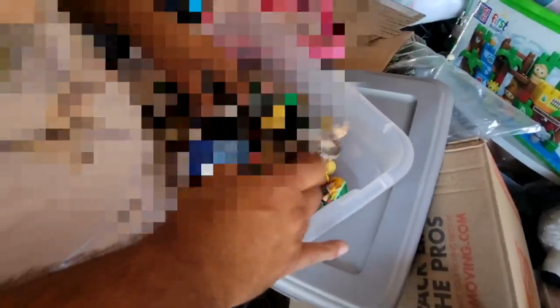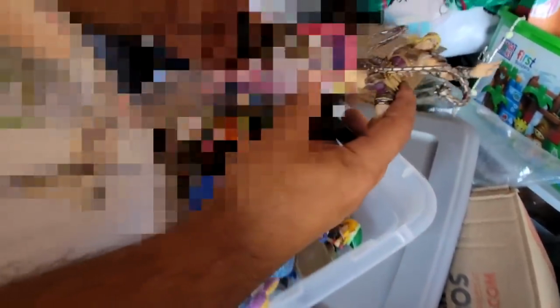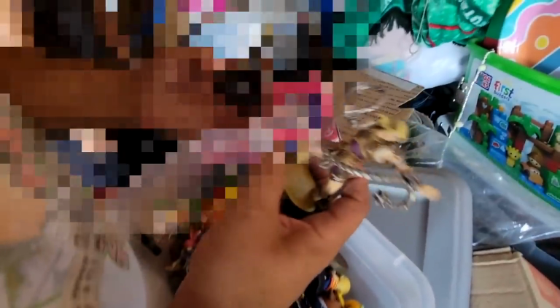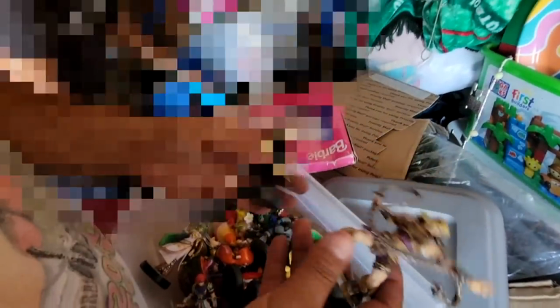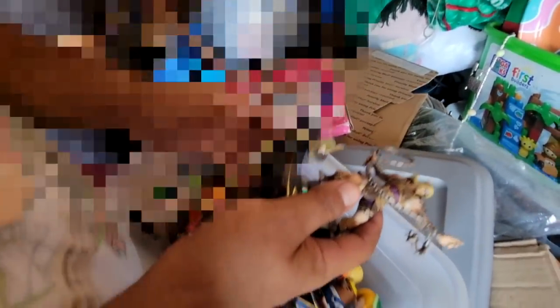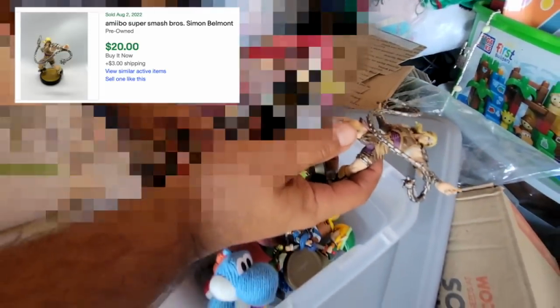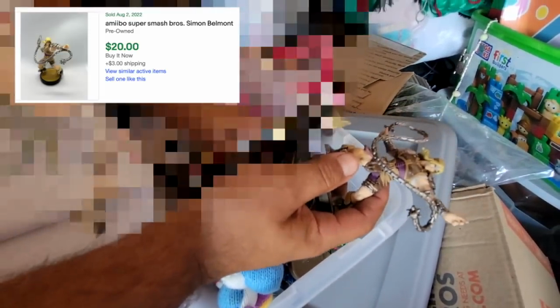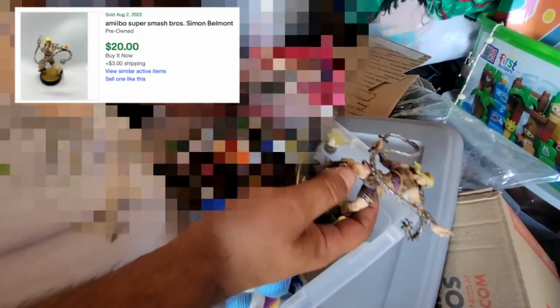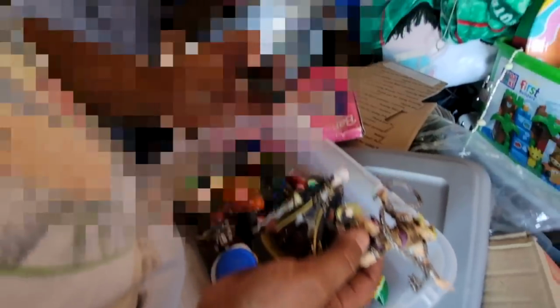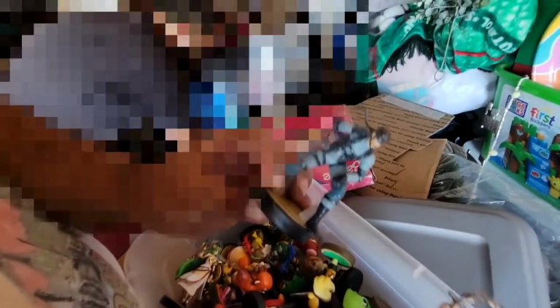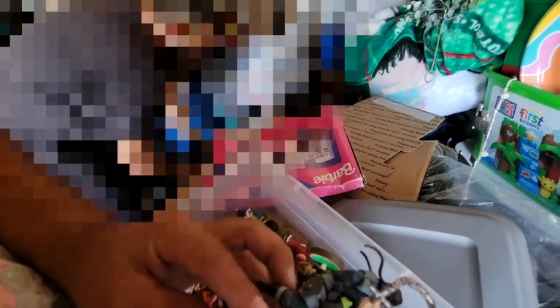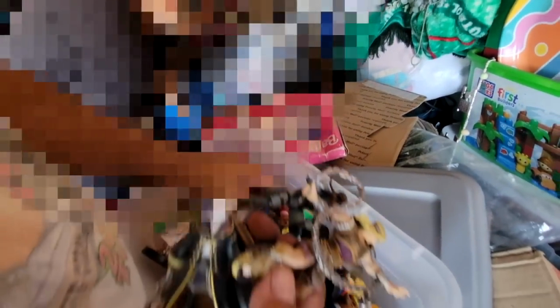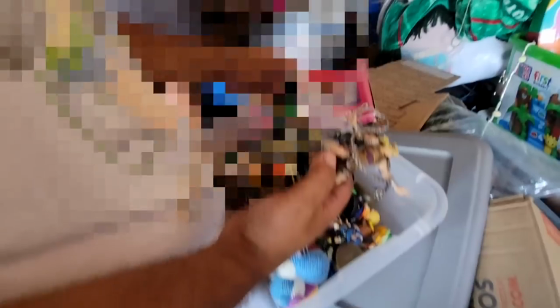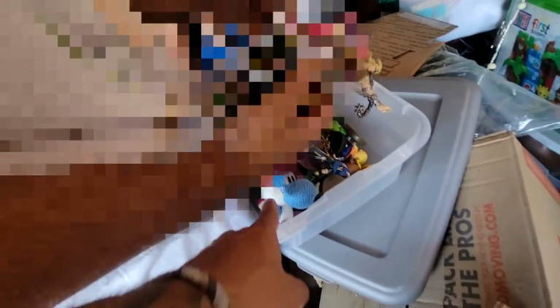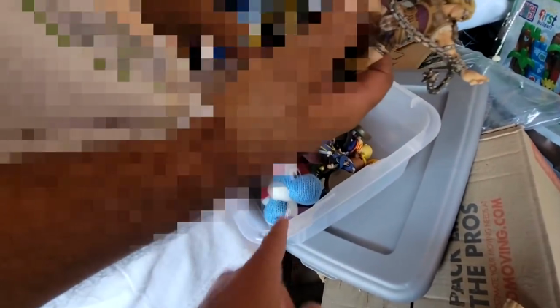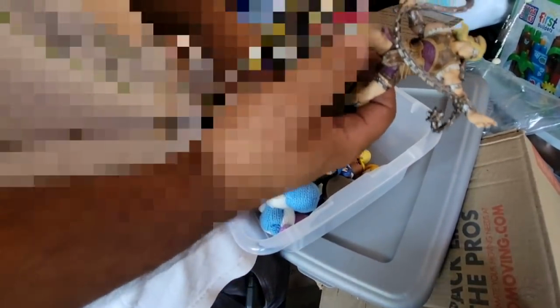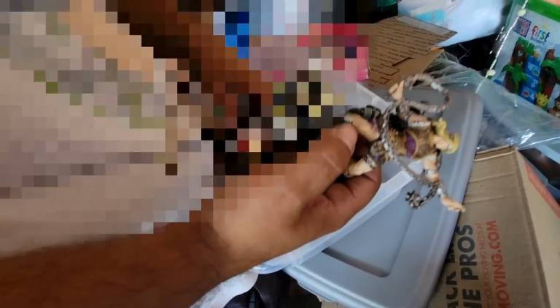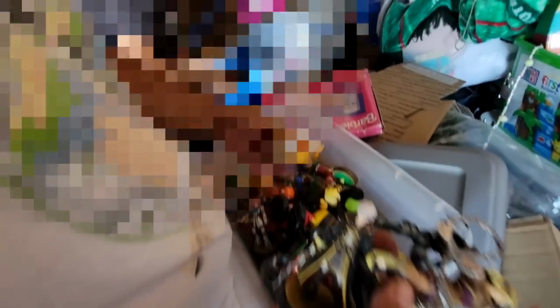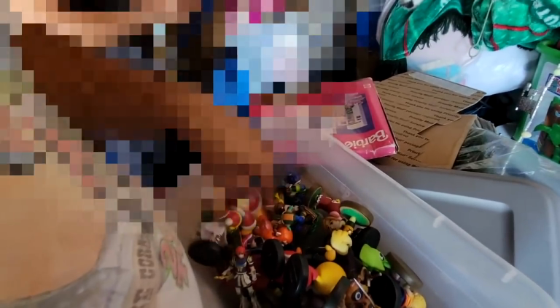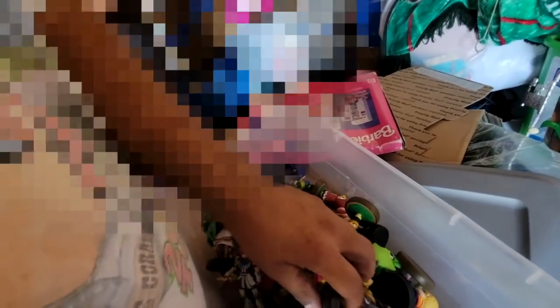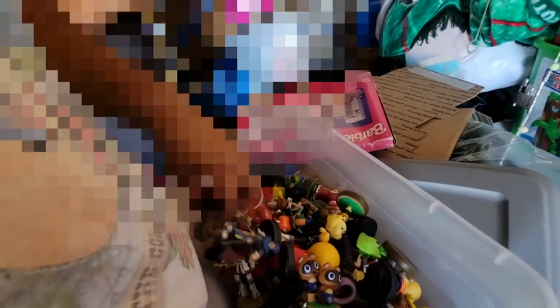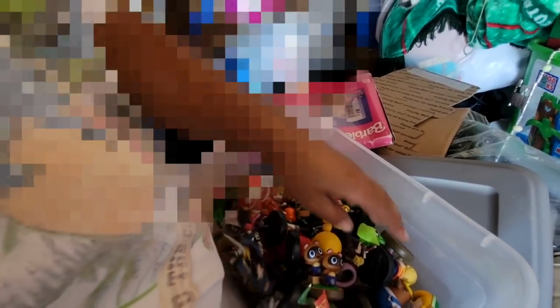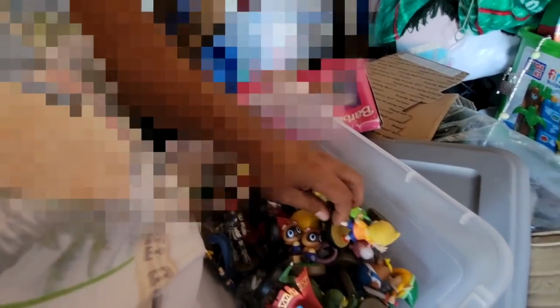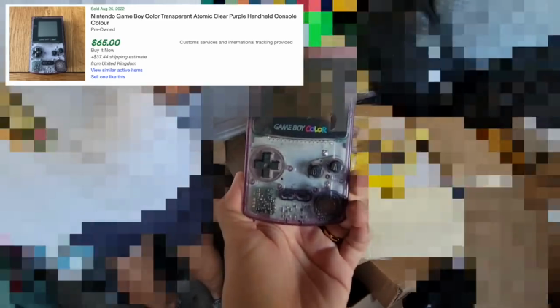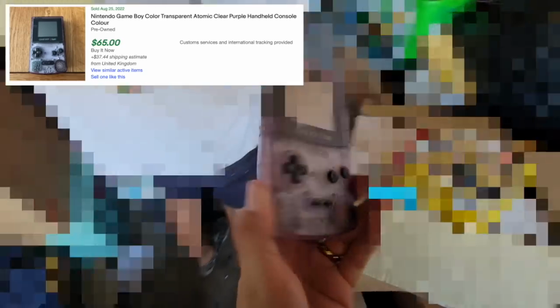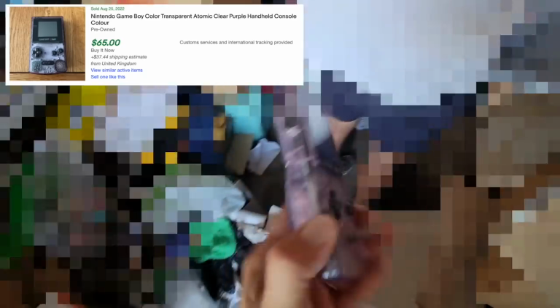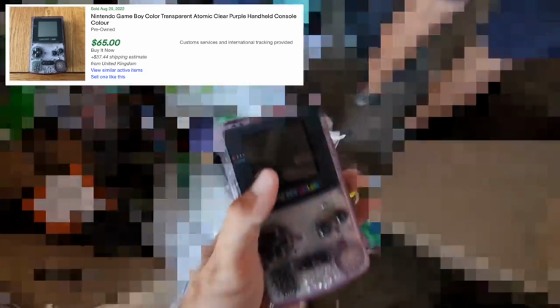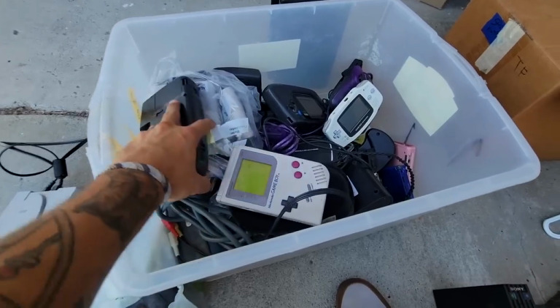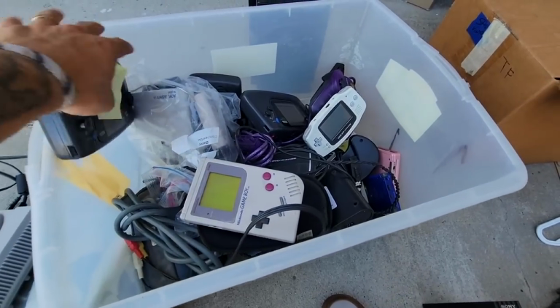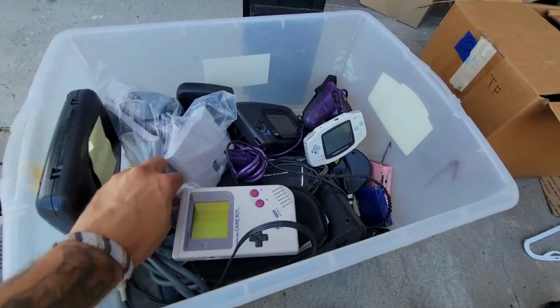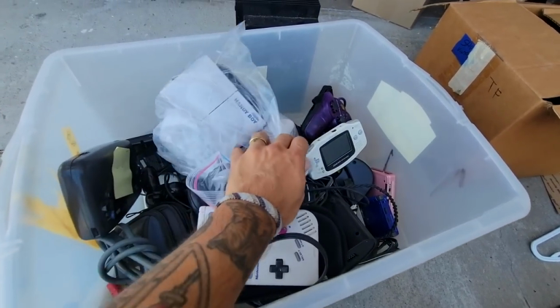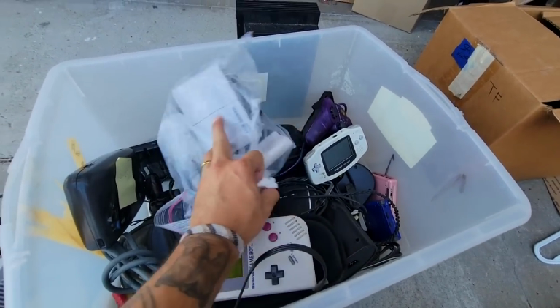What do you got? Oh dude — we got Castlevania's Simon, Simon Belmont, yep! Oh, Metal Gear Snake! Dude, we got the Woolly Yoshi, bro. Come on! Ricky's gonna ask right now how much for all of them. I'll take this guy, I'll take this guy right here.